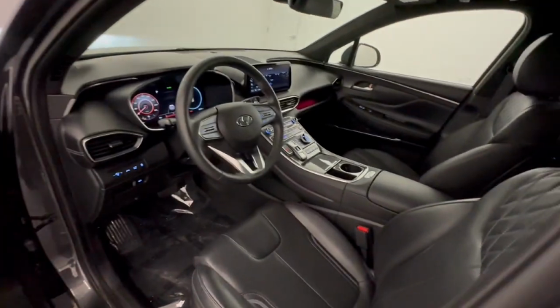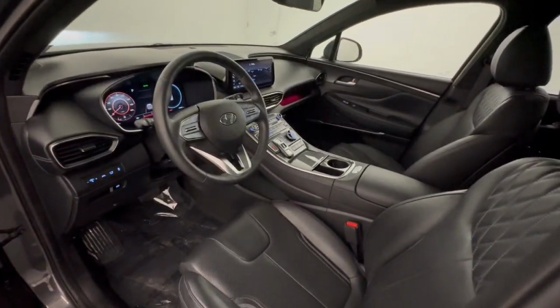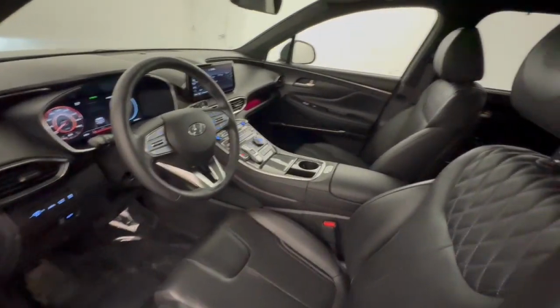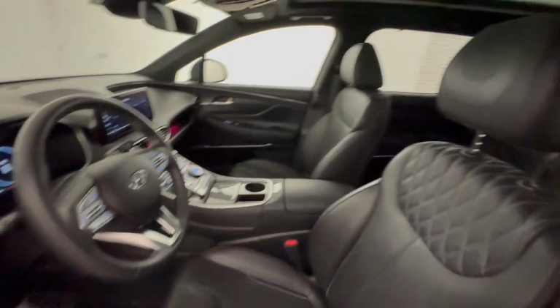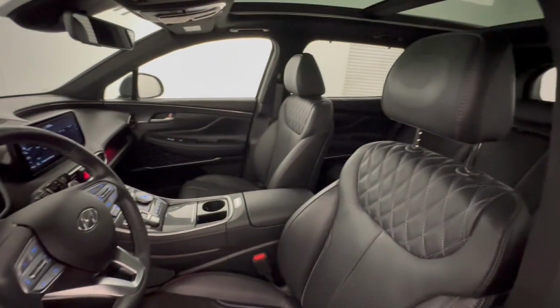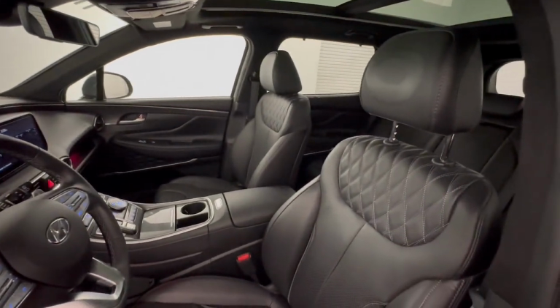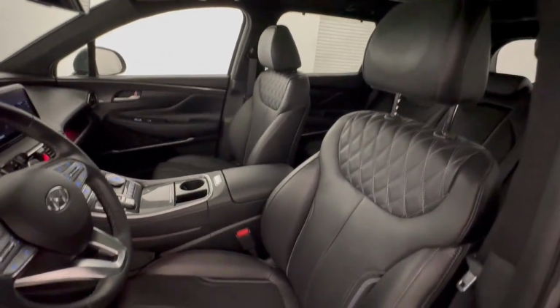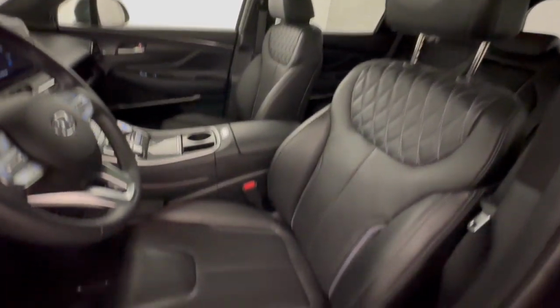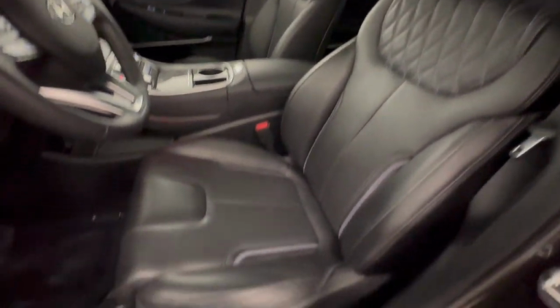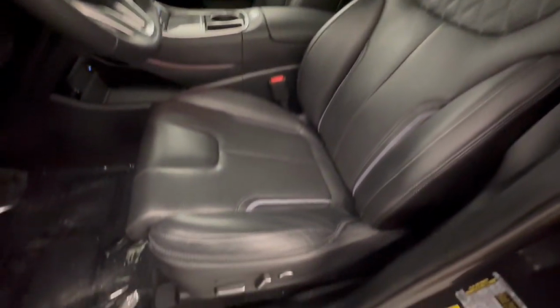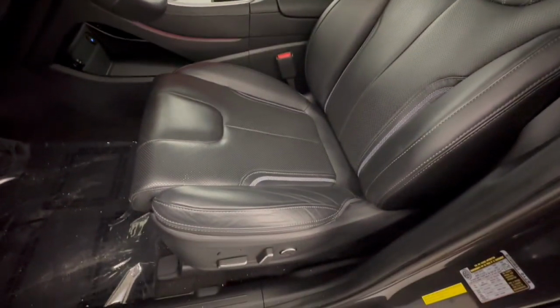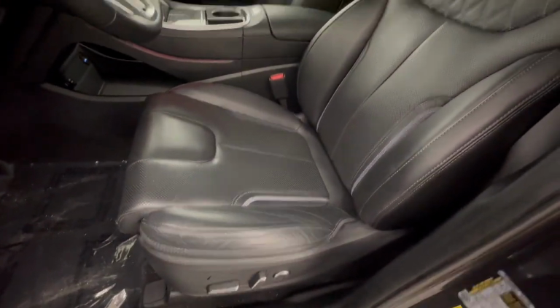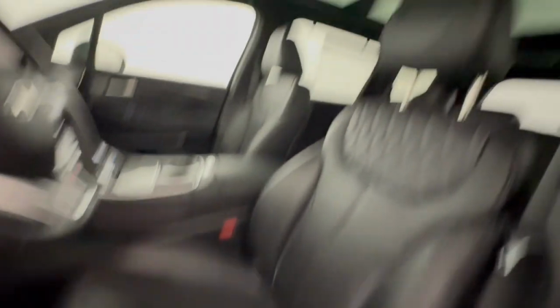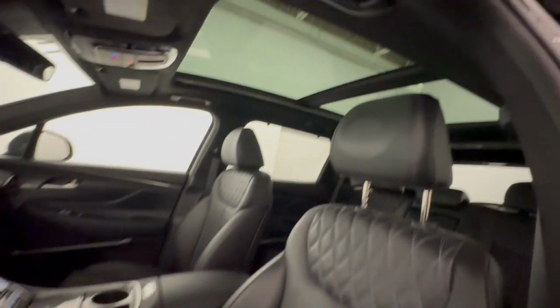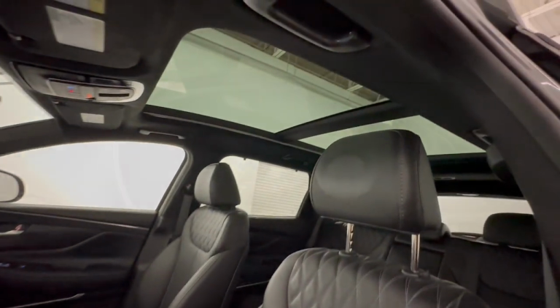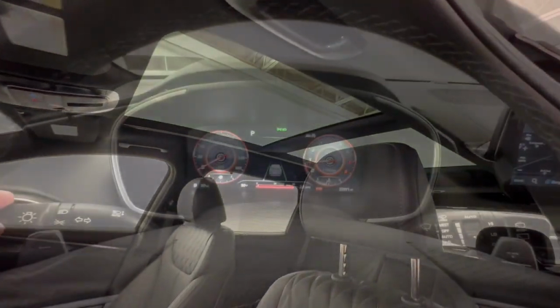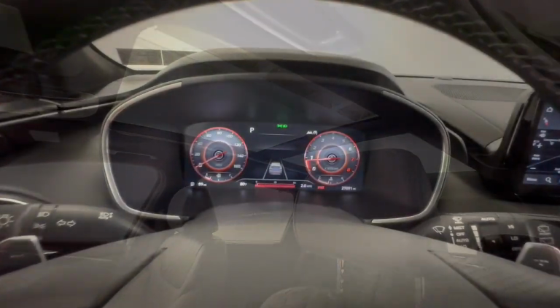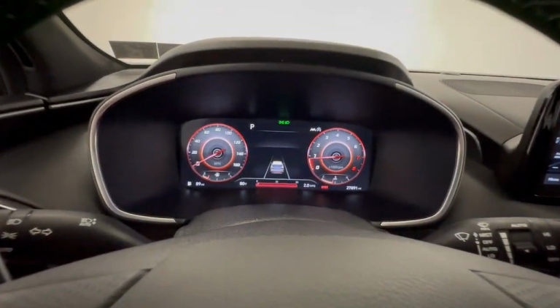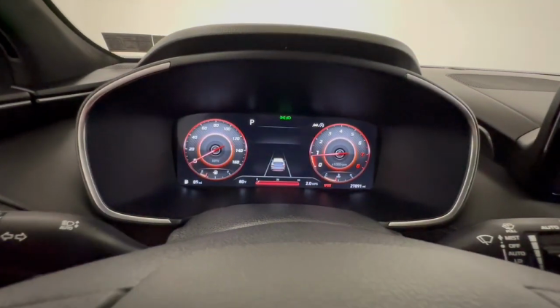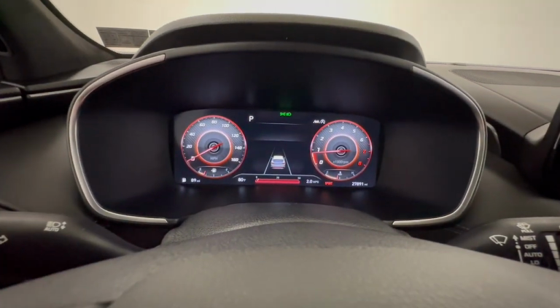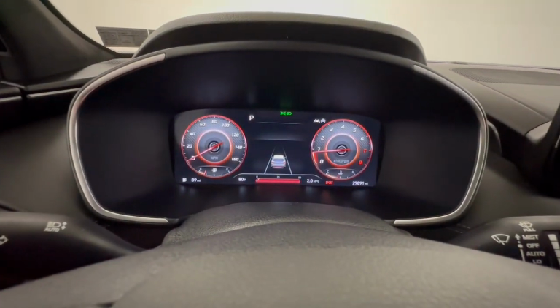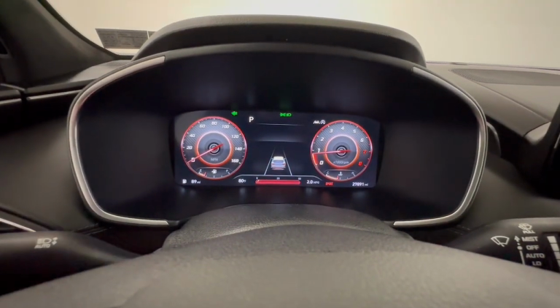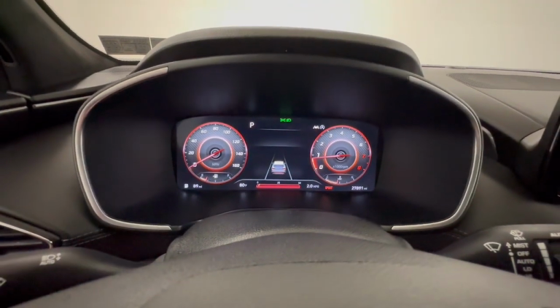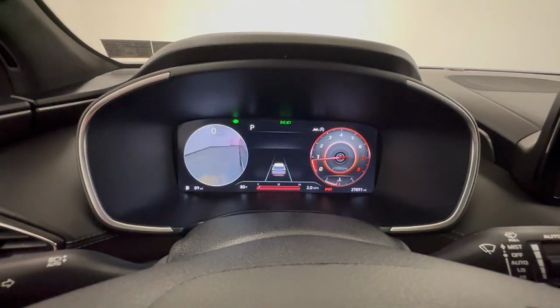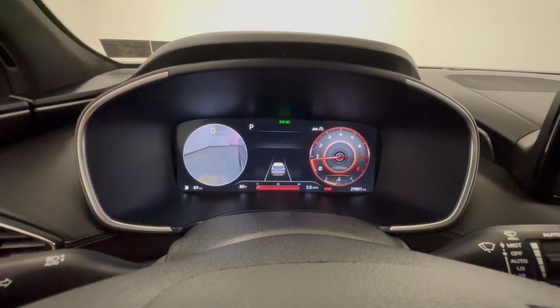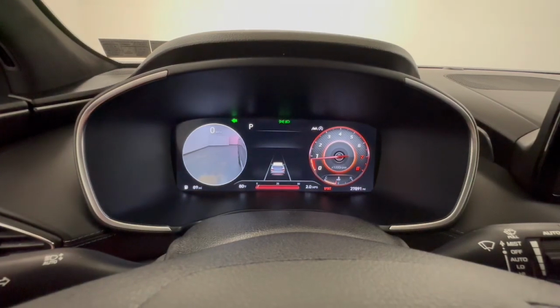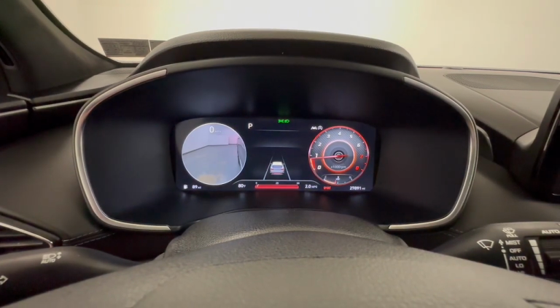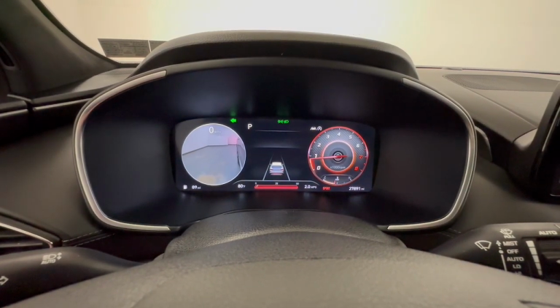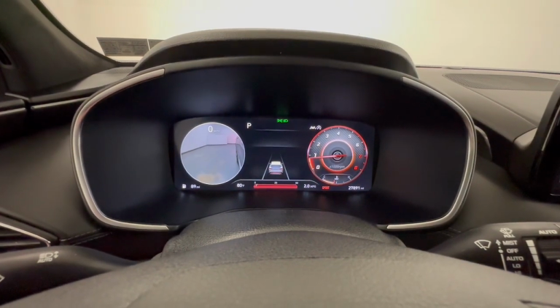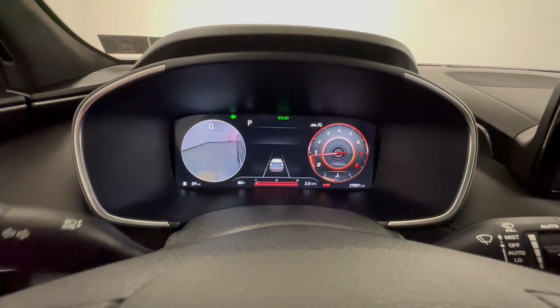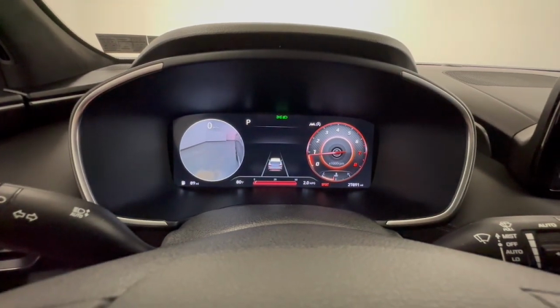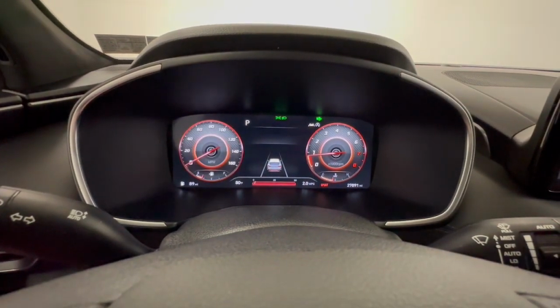Heated steering wheel, head-up display, lane departure warning, panoramic roof, all-wheel drive, hands-free liftgate, sun moonroof, navigation system, keyless entry, backup camera.